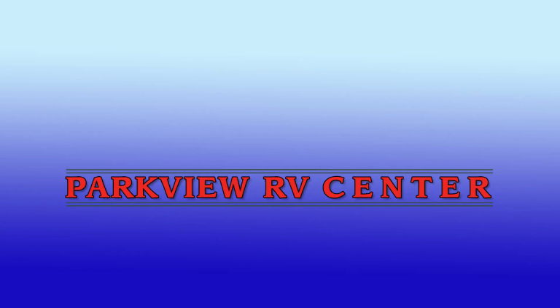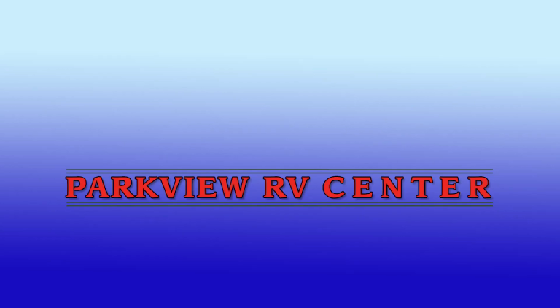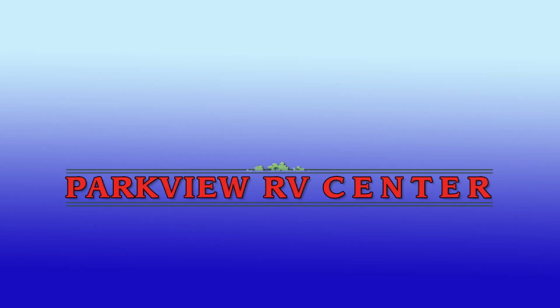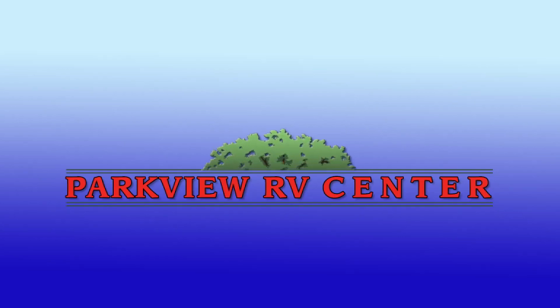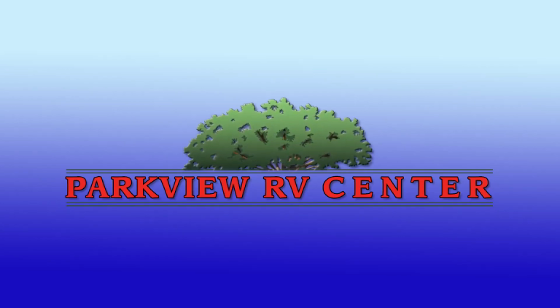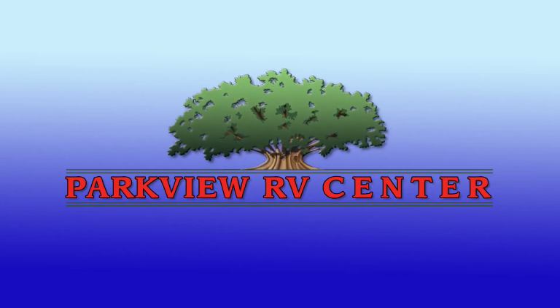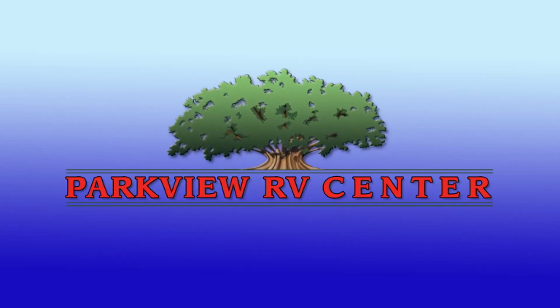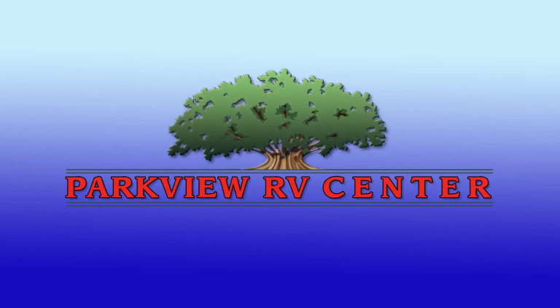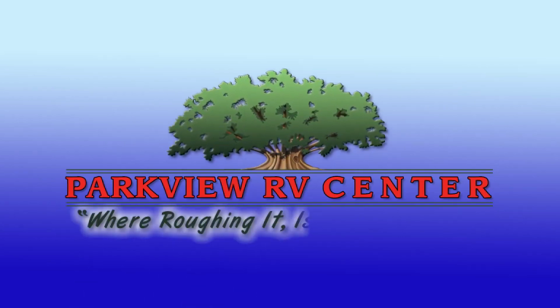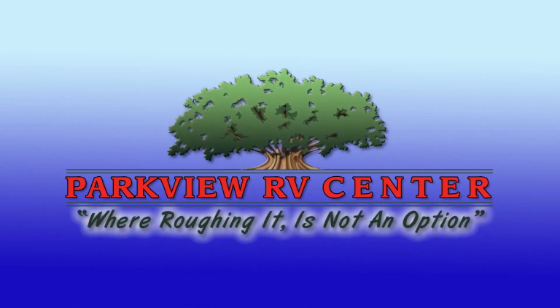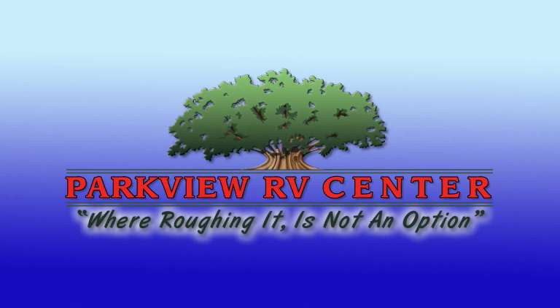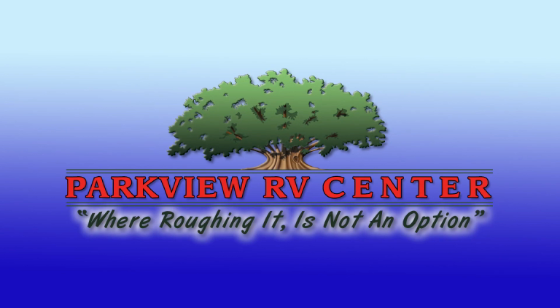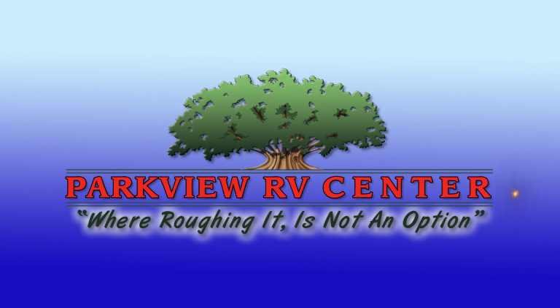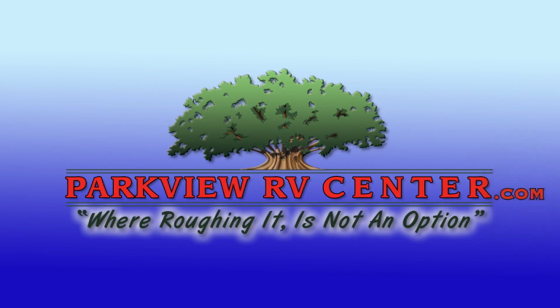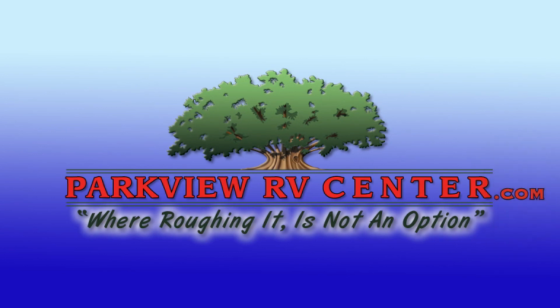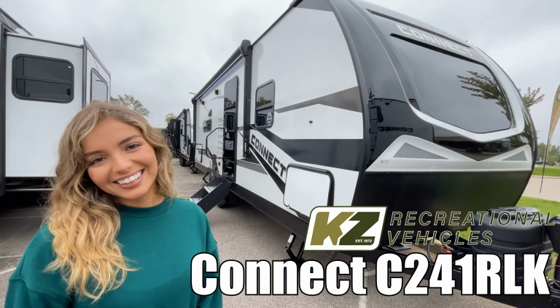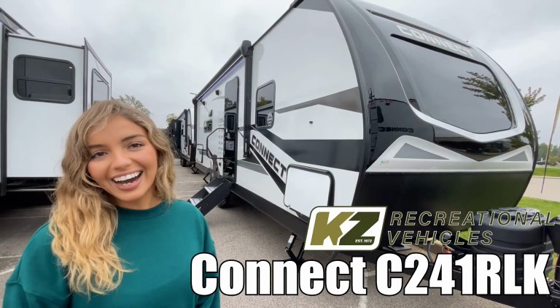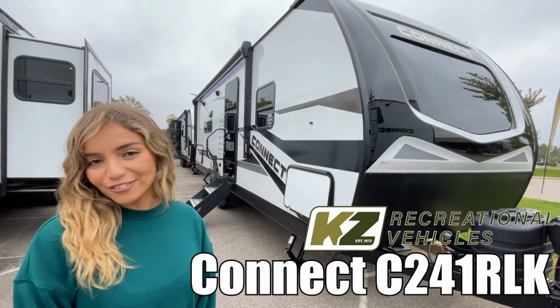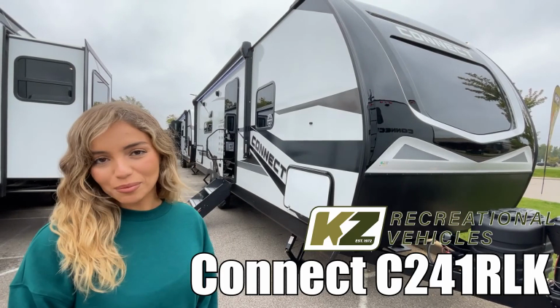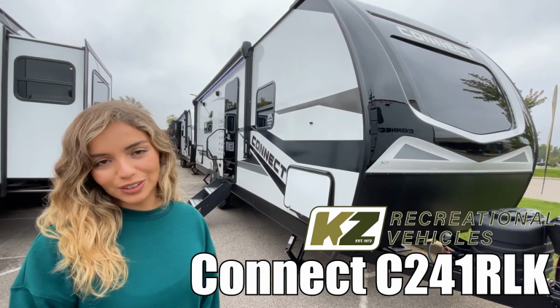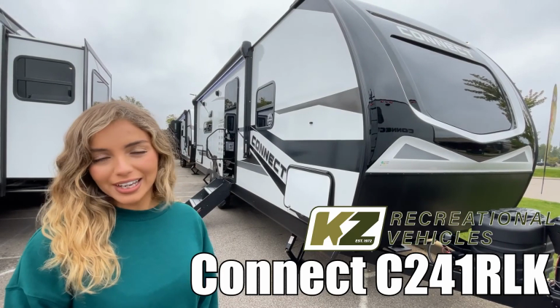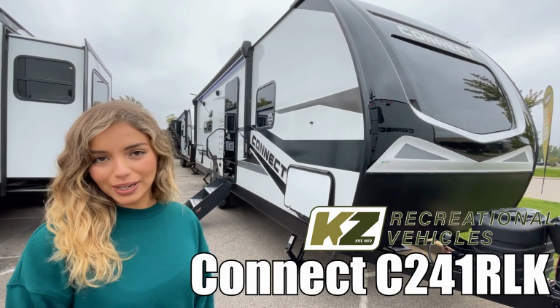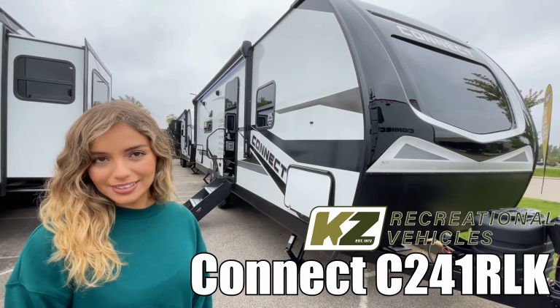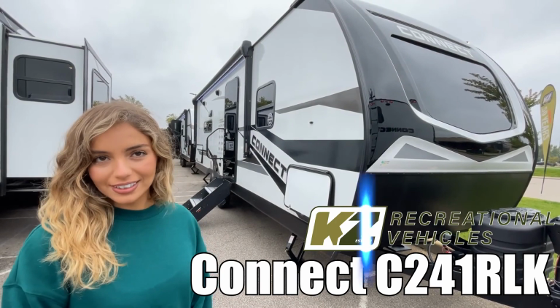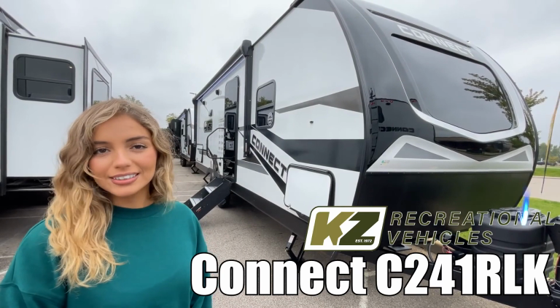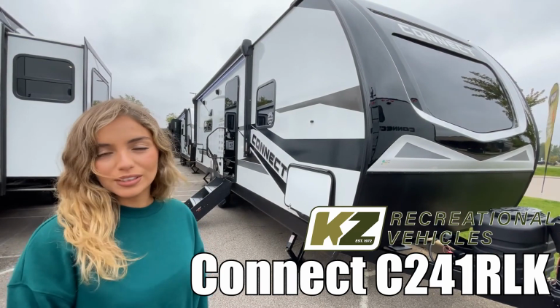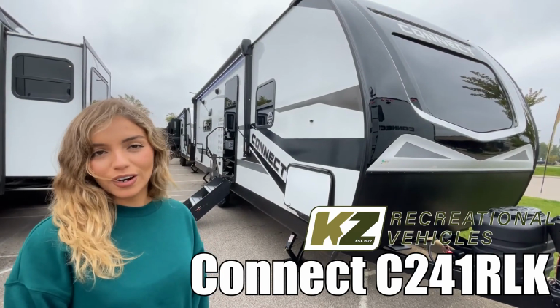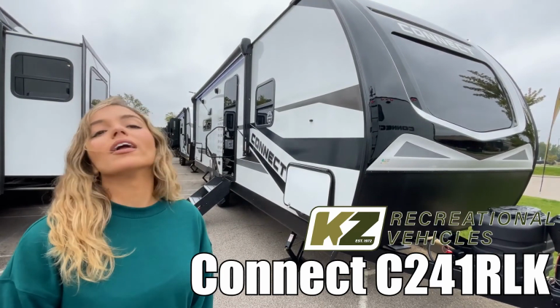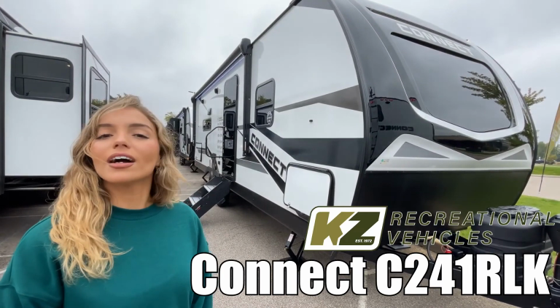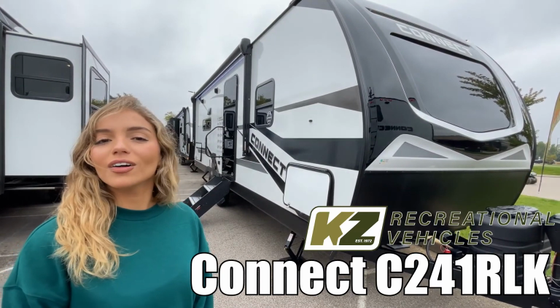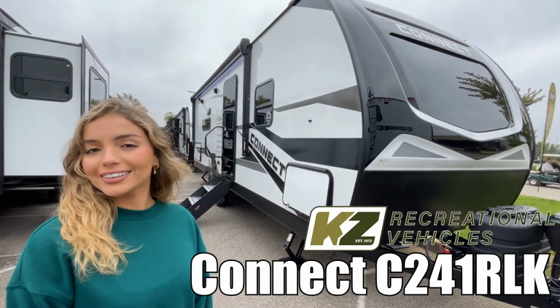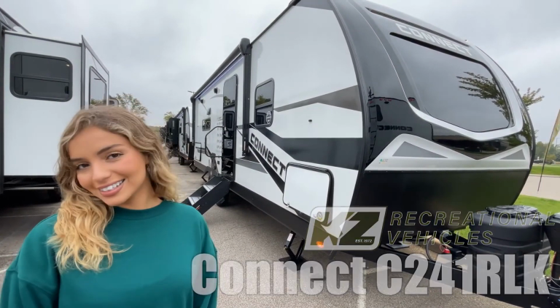Here's another great RV from Parkview RV, where roughing it is not an option. Hi, I'm Moffer and I'll be showing you the Connect by KC, C24-1R-LK. Let's go!